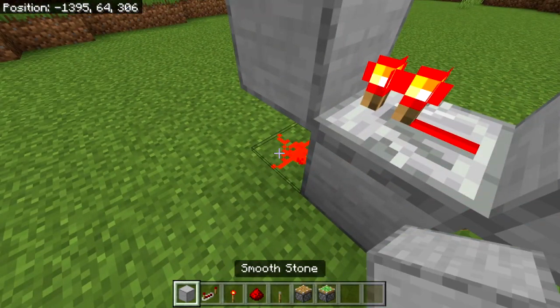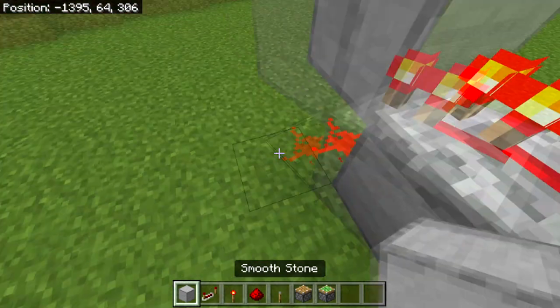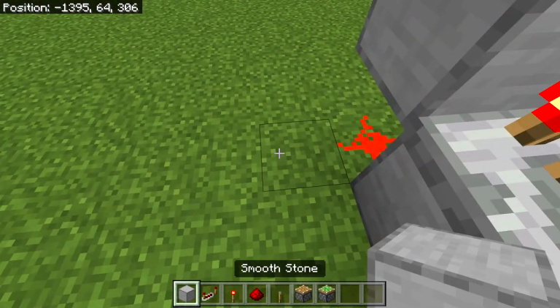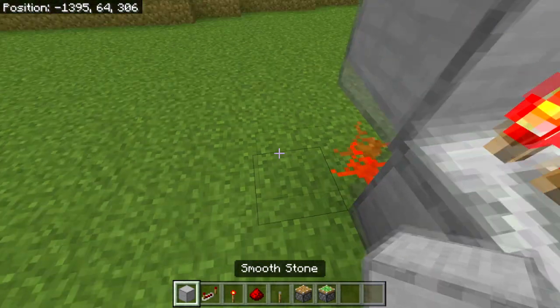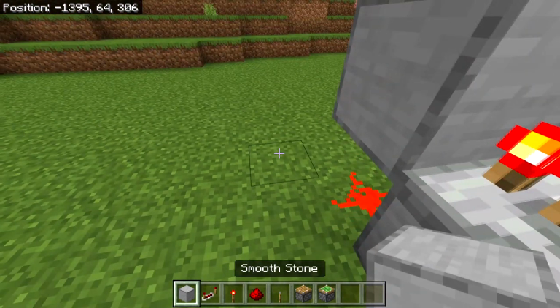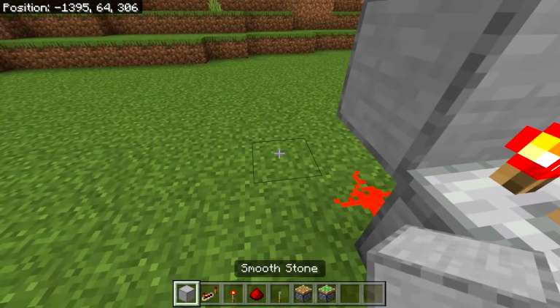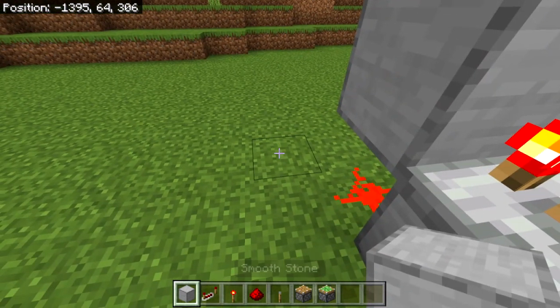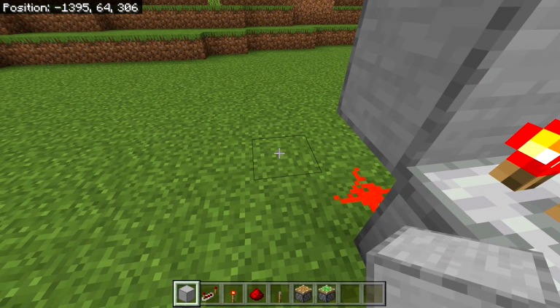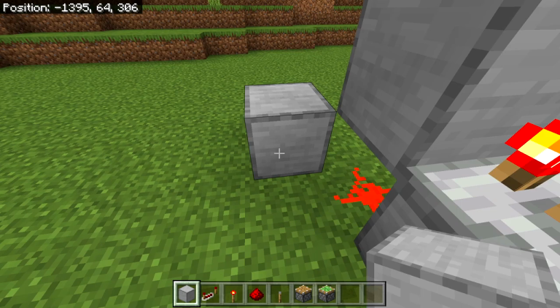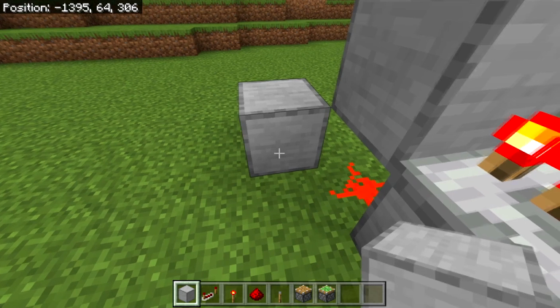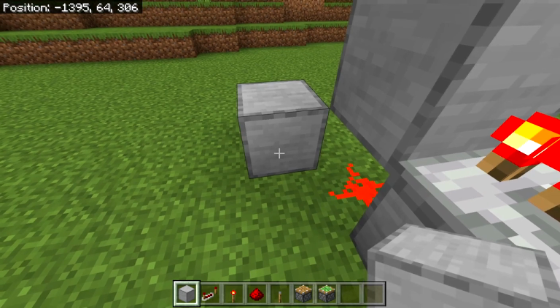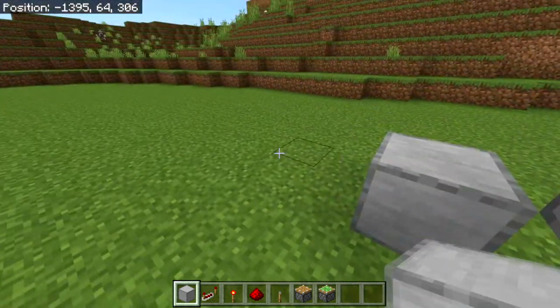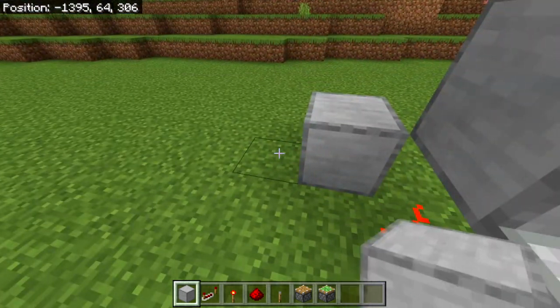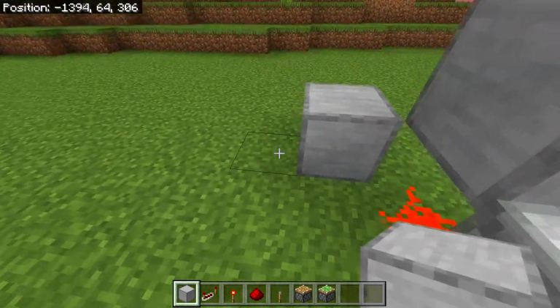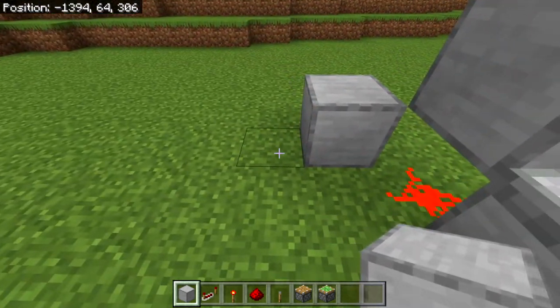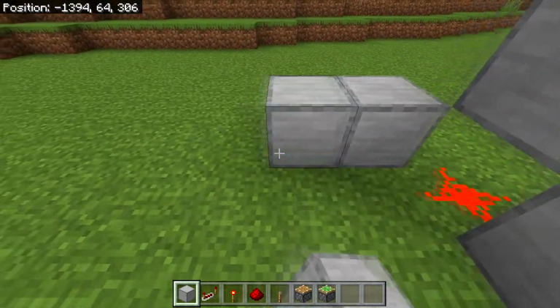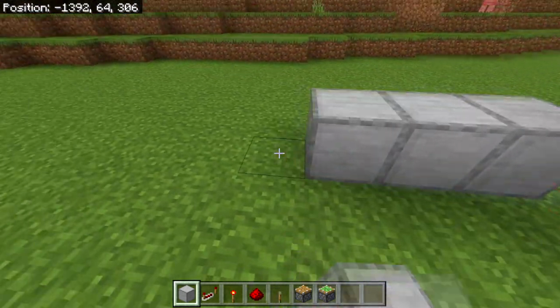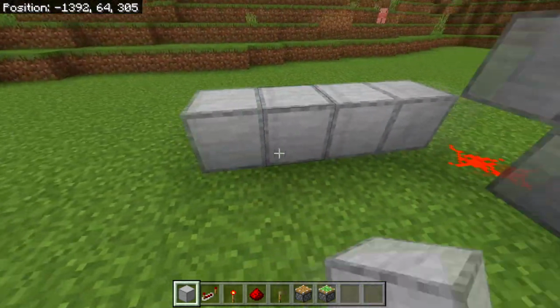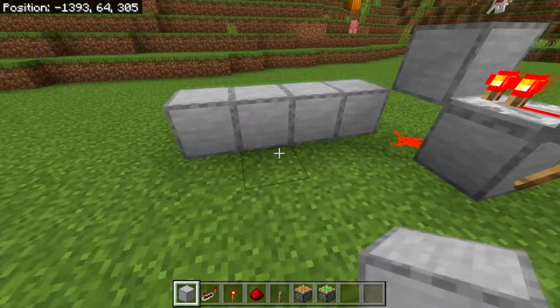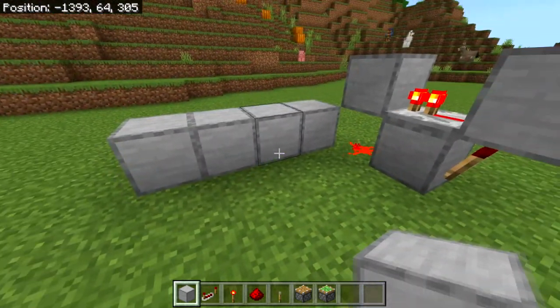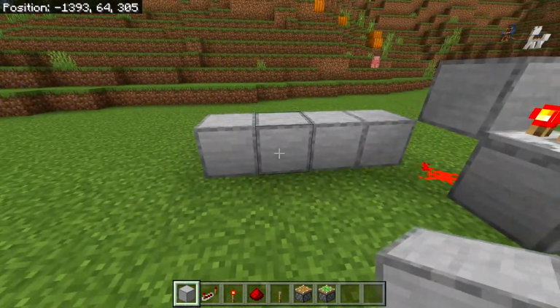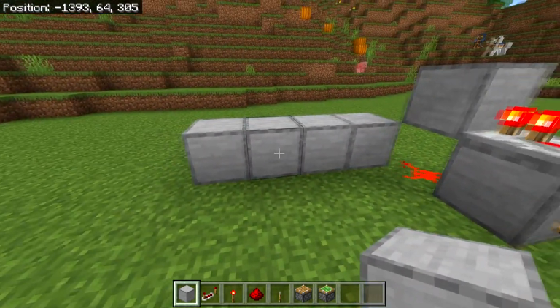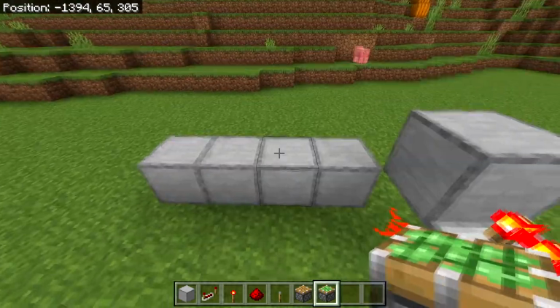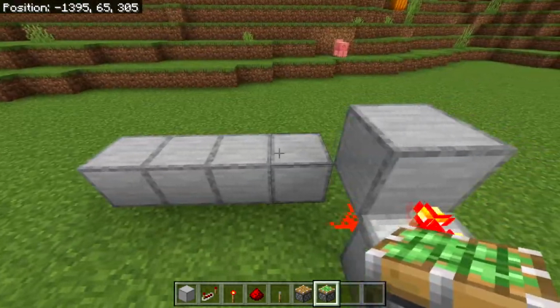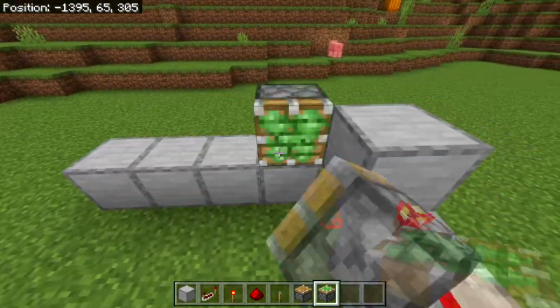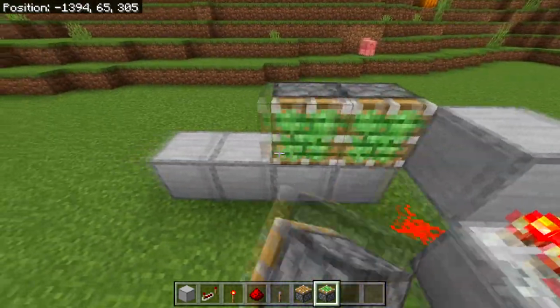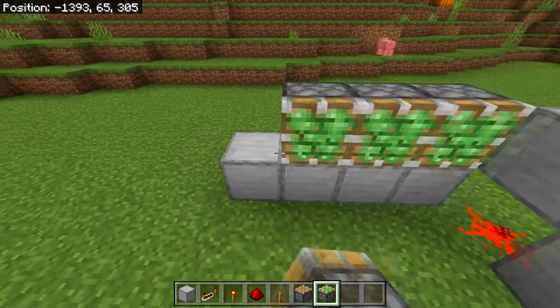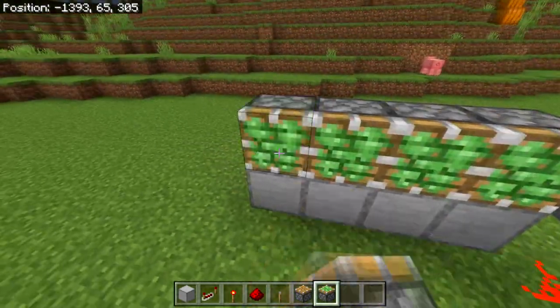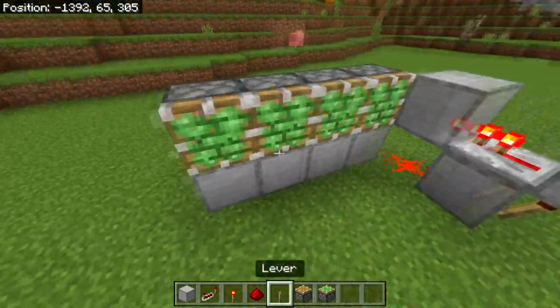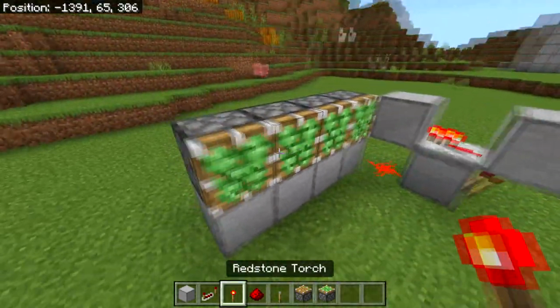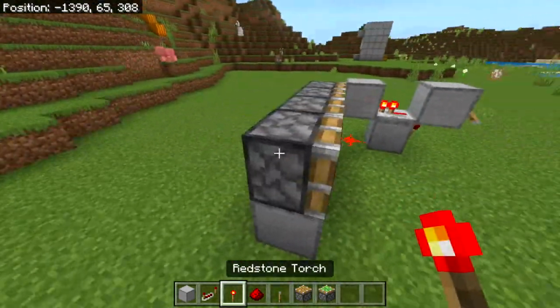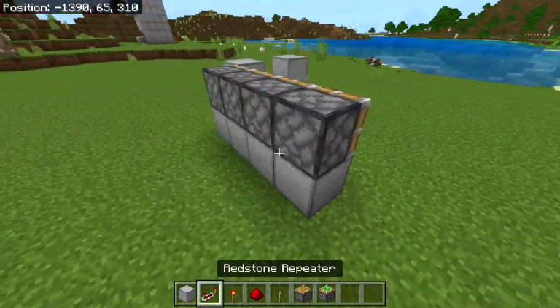After building the redstone clock, from the redstone dust go one block out and one block up and place a block there. From that block, place three more blocks going out — one, two, three — so you now have a line of four blocks. Then place four sticky pistons on top.